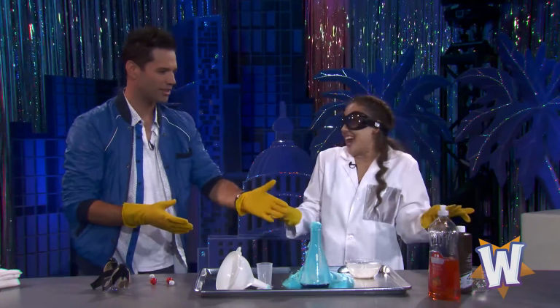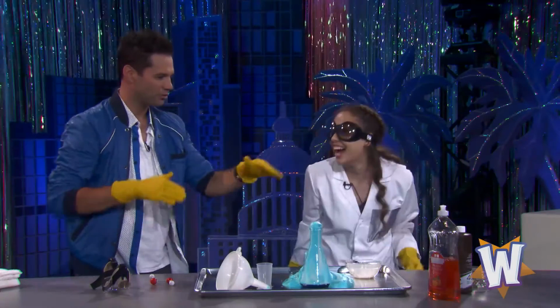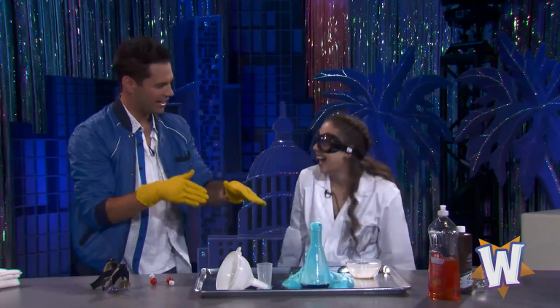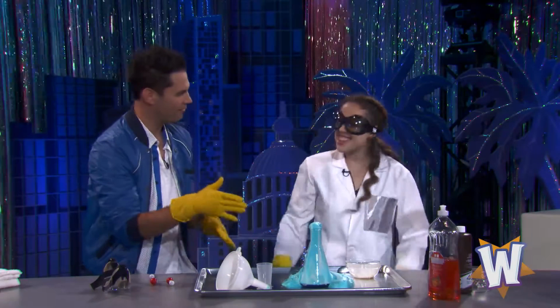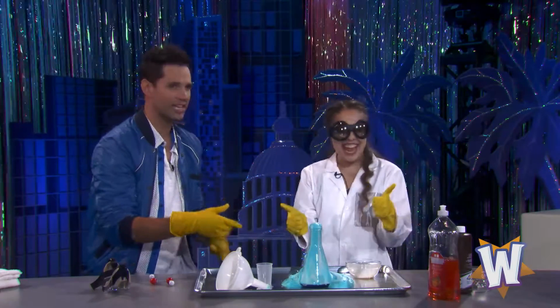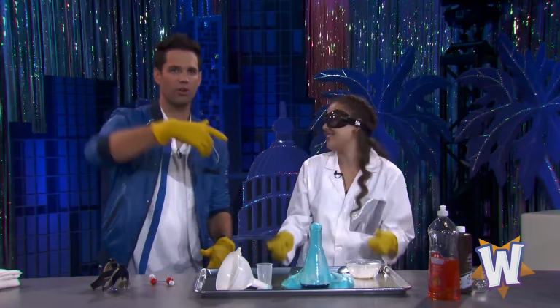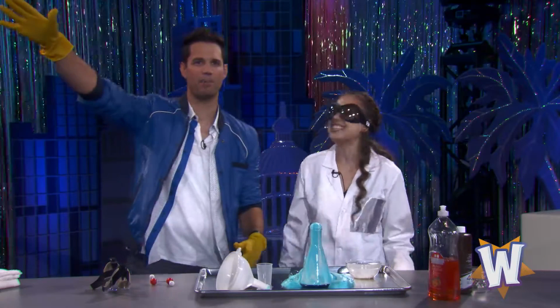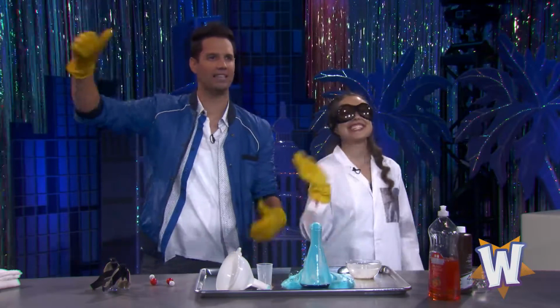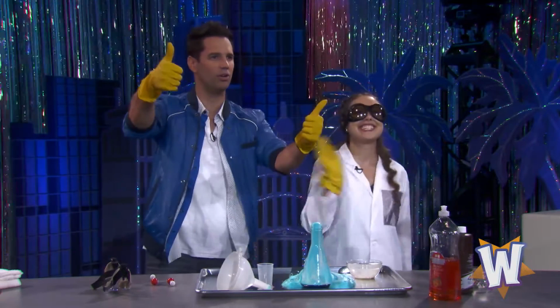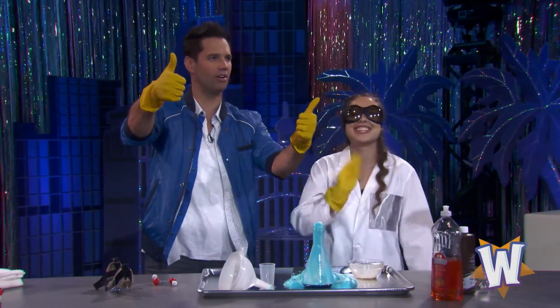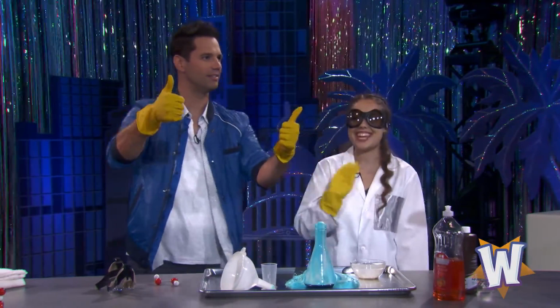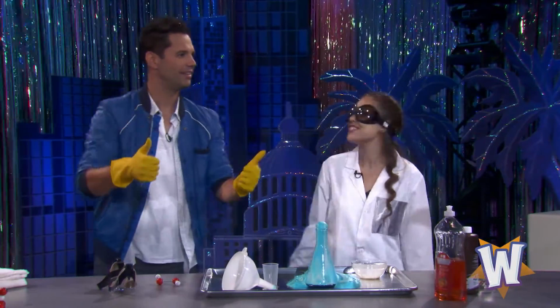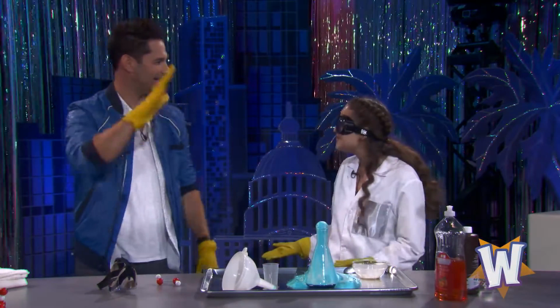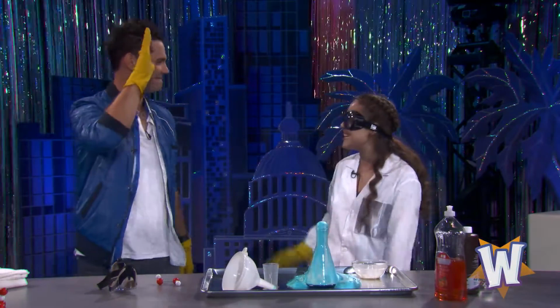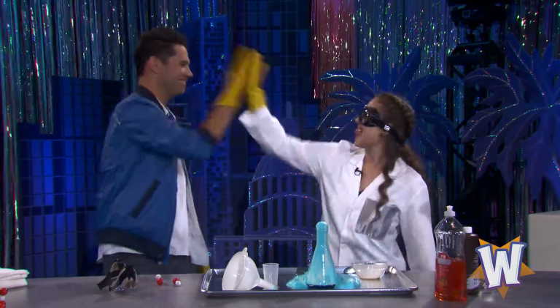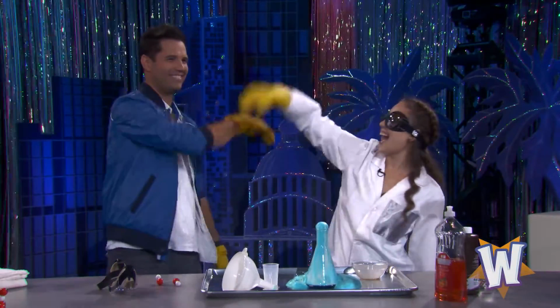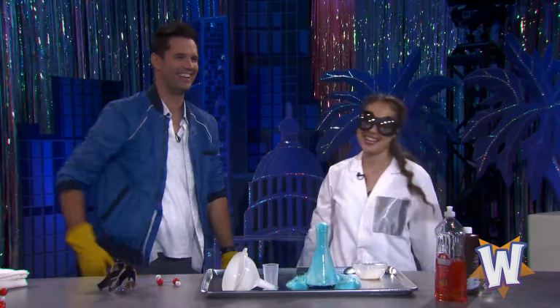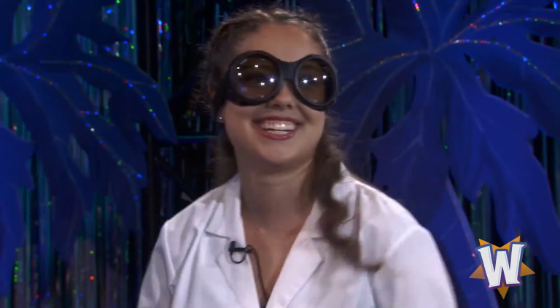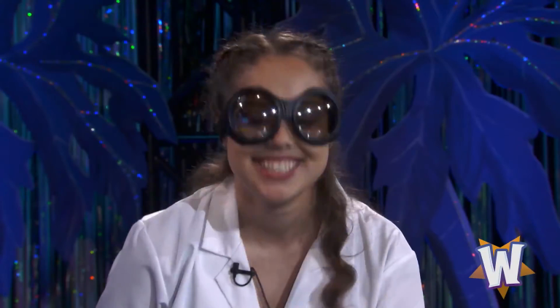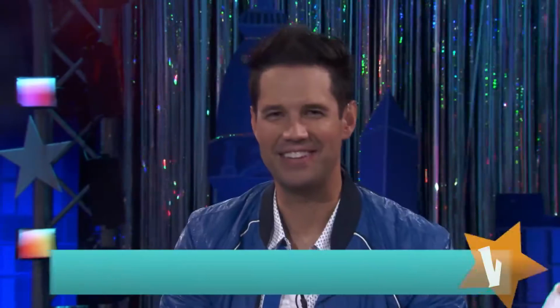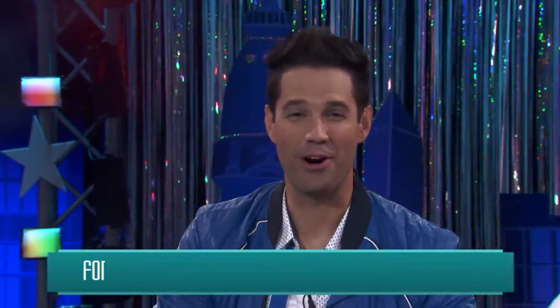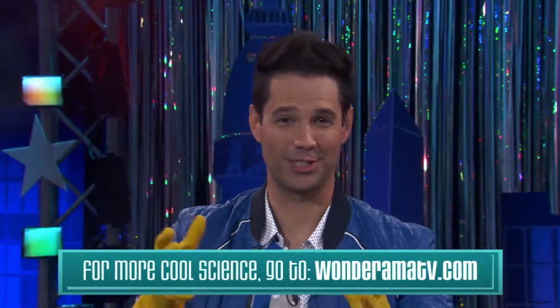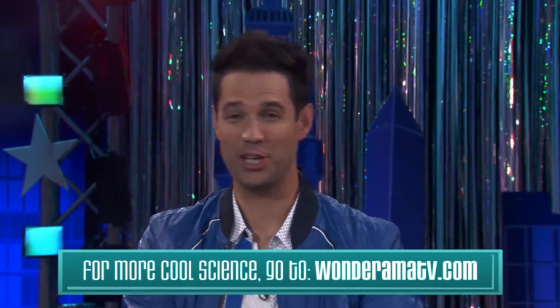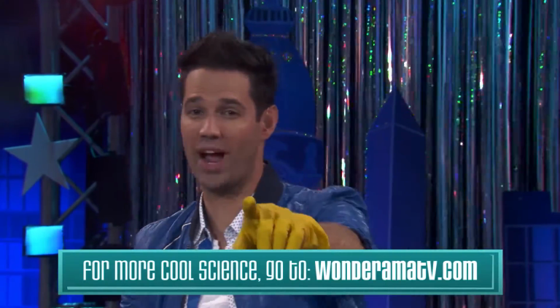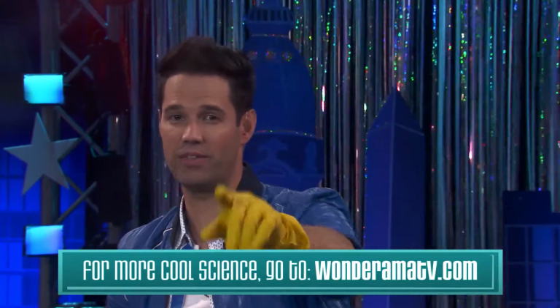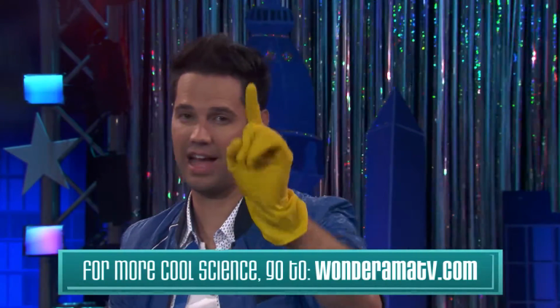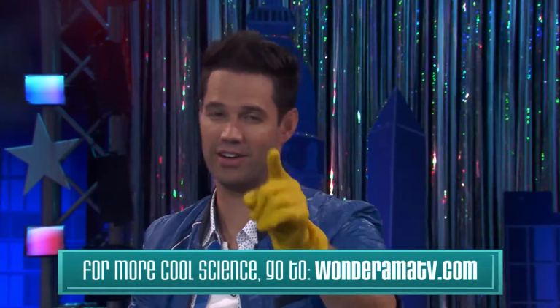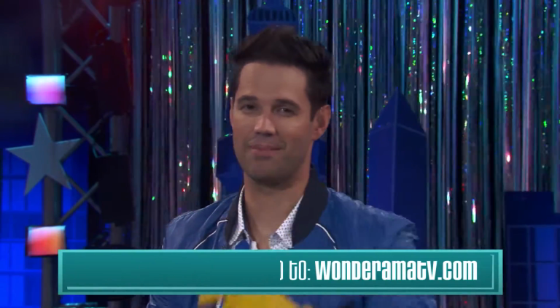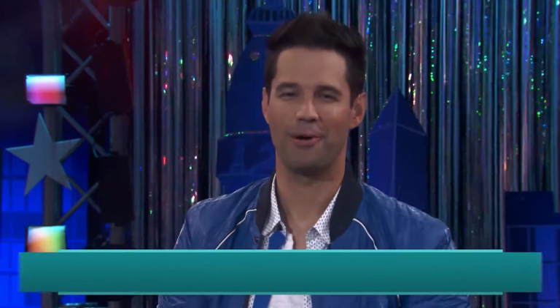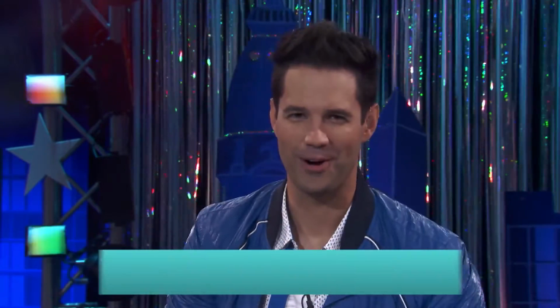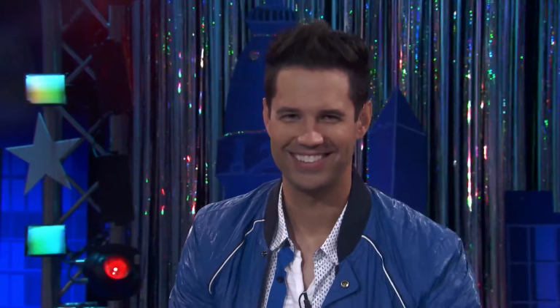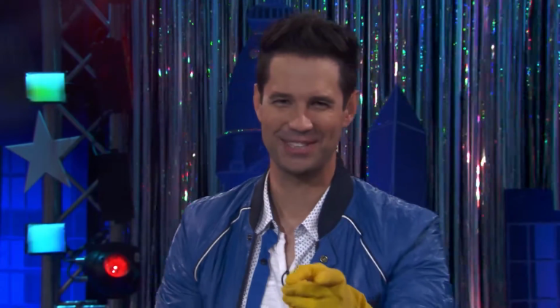Well, Rachel, thanks for breaking it down for us. Give Rachel a round of applause. That was cool. Excellent. You guys go to Wonderama TV for more of those instructions. Don't go away, though — there's a lot more fun coming up on Wonderama. We'll see you soon.